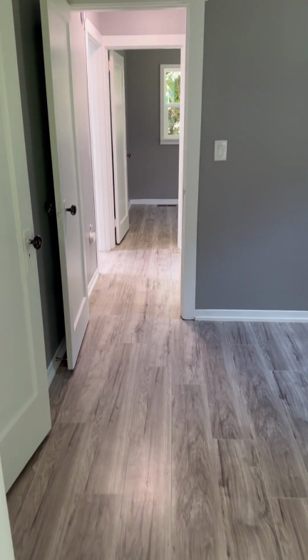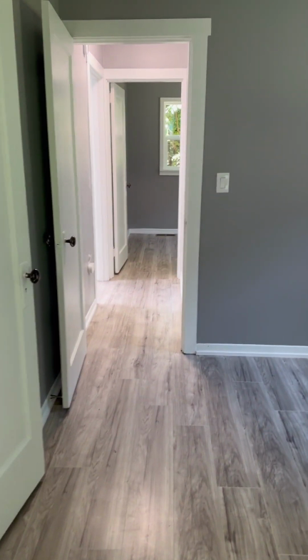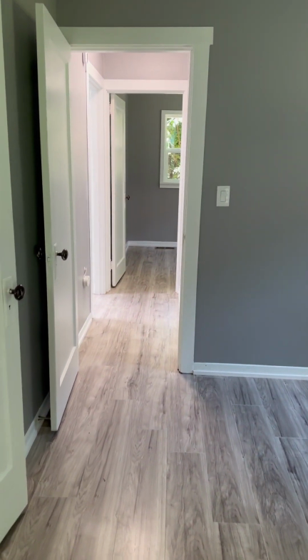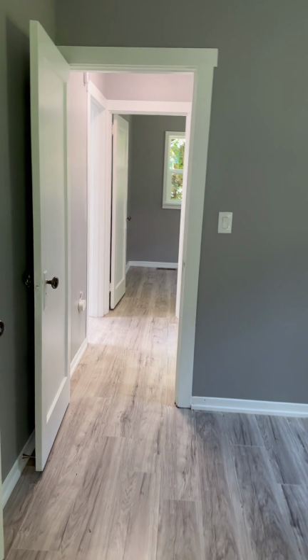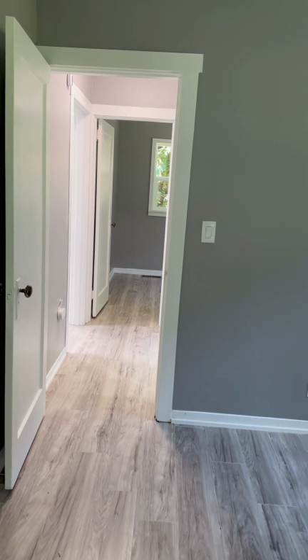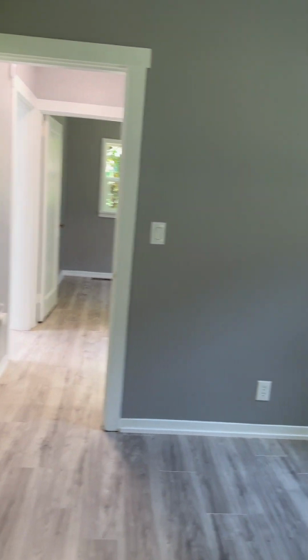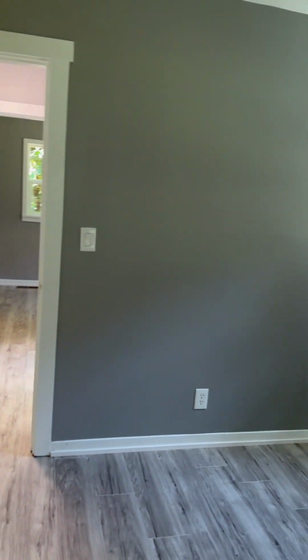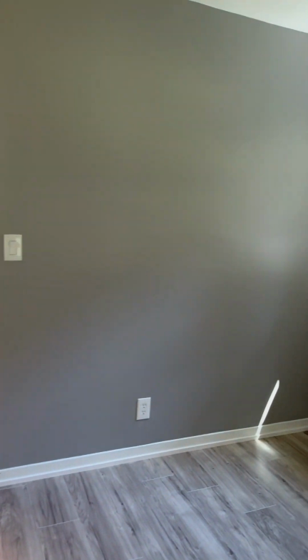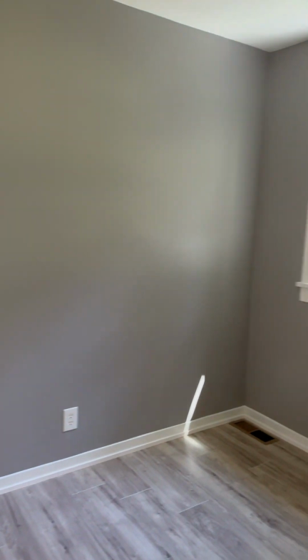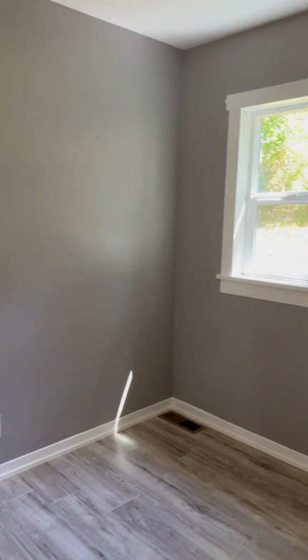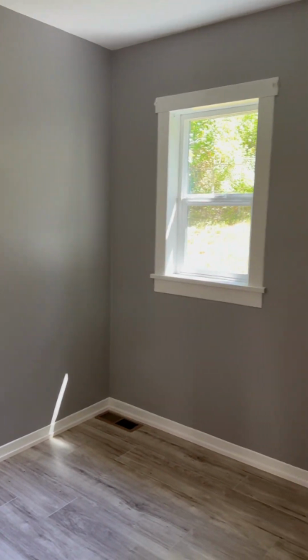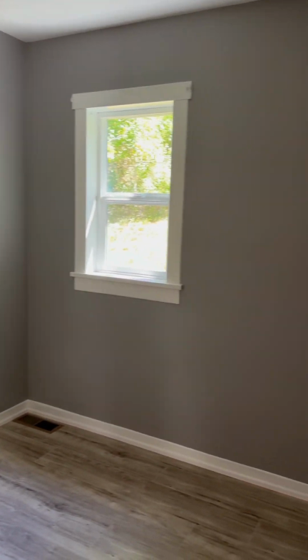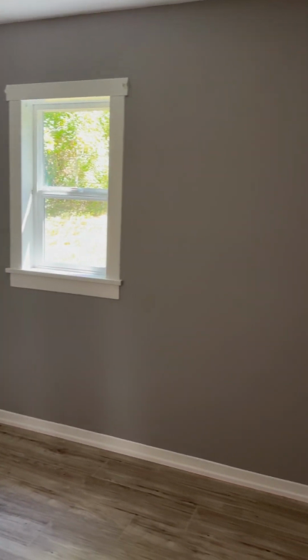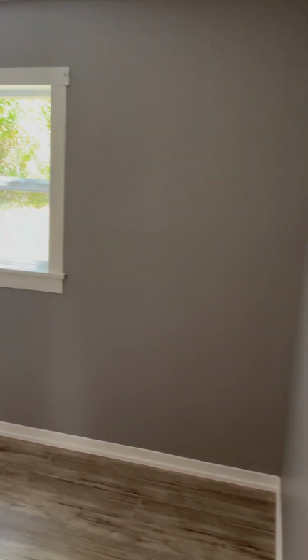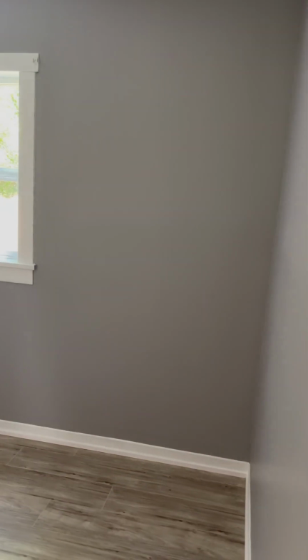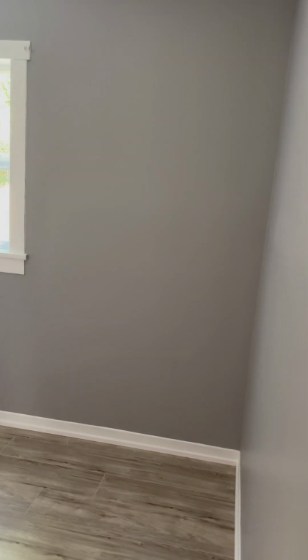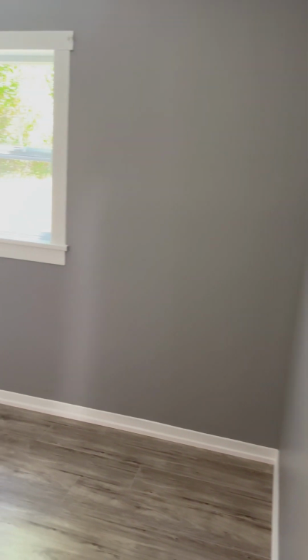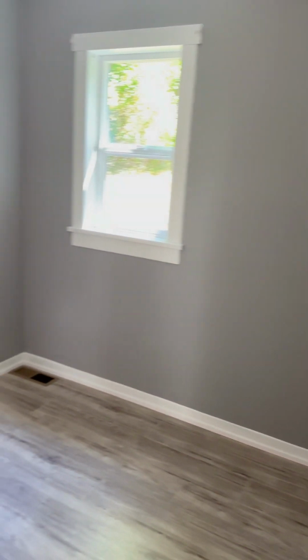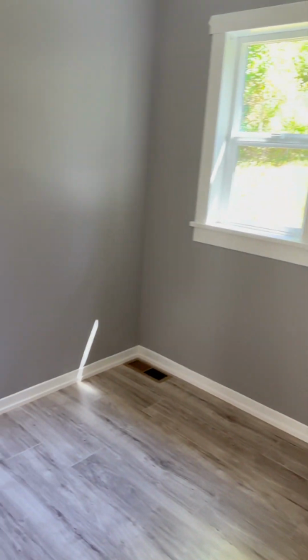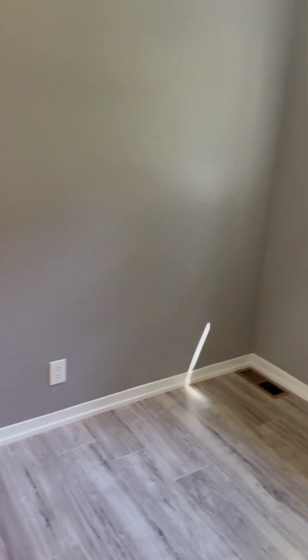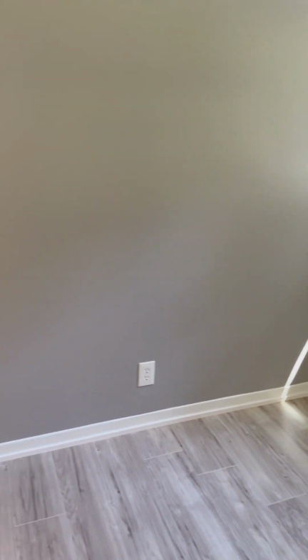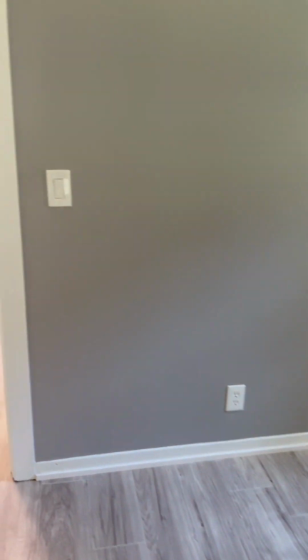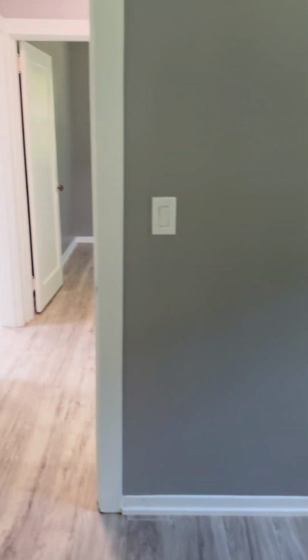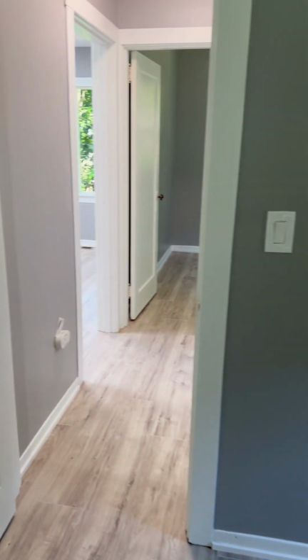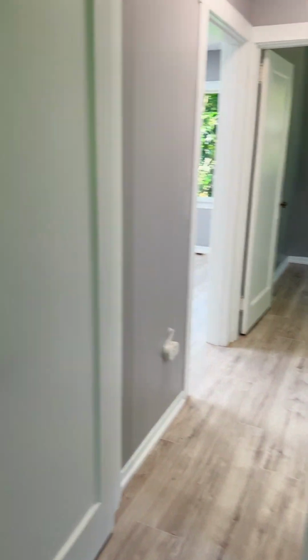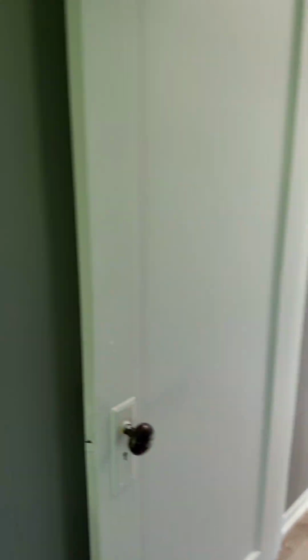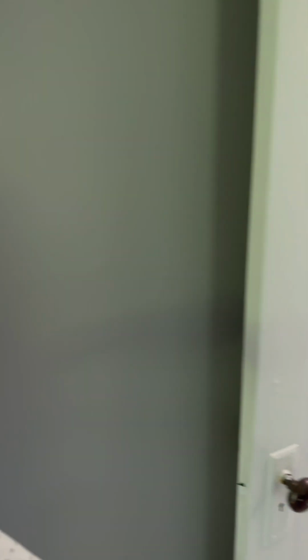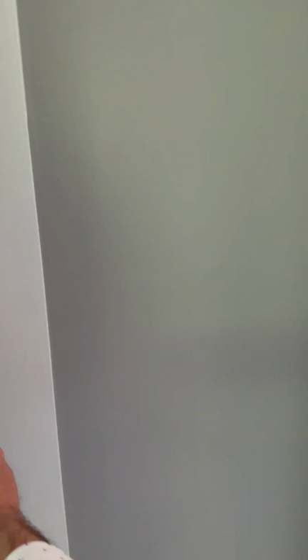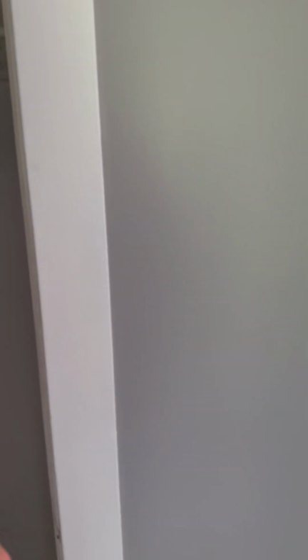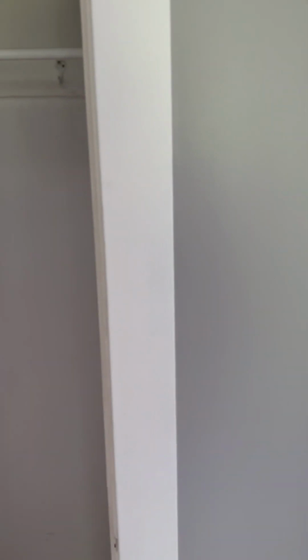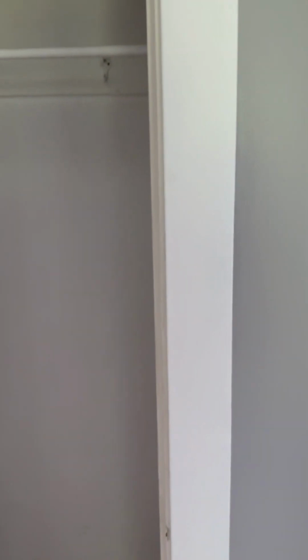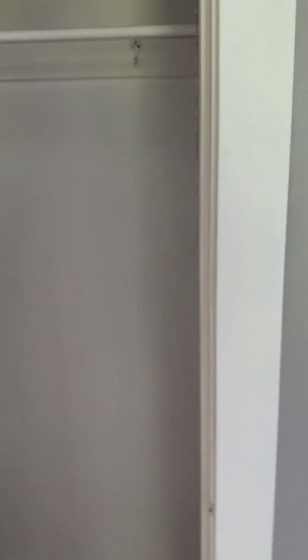Coming back in, this would be considered bedroom number two because it has a closet.